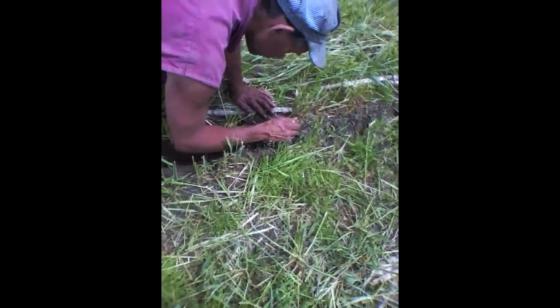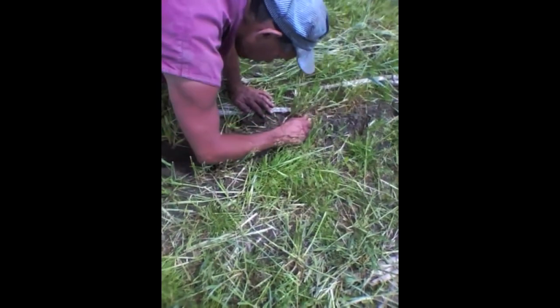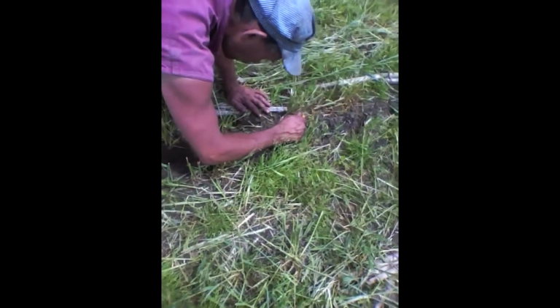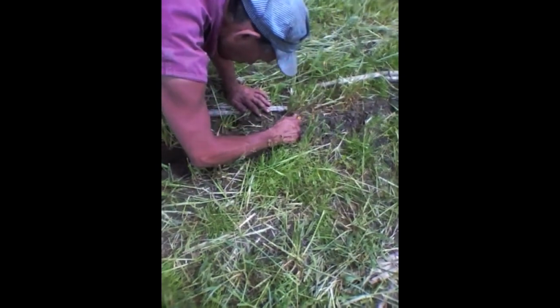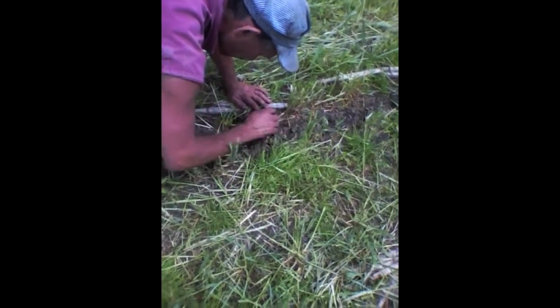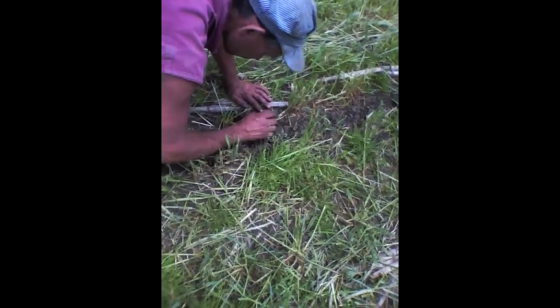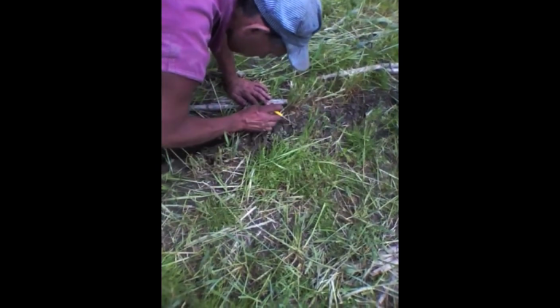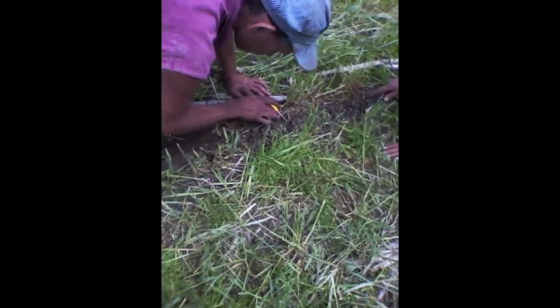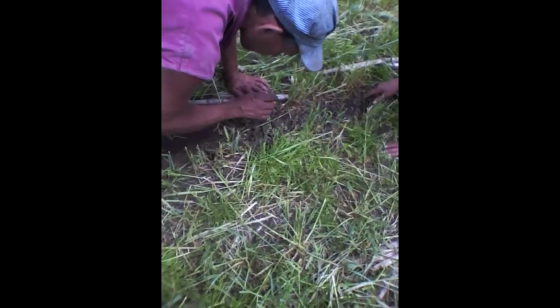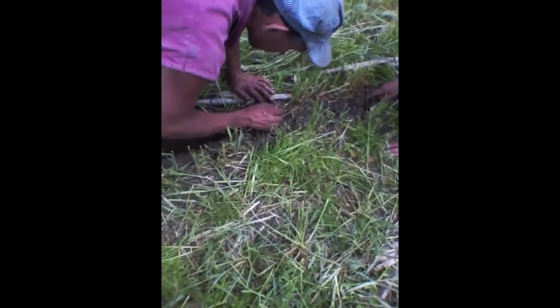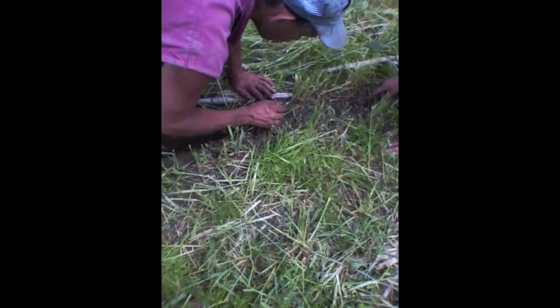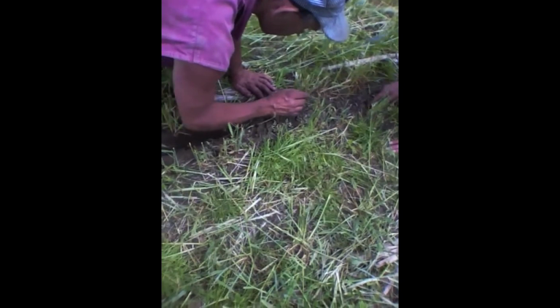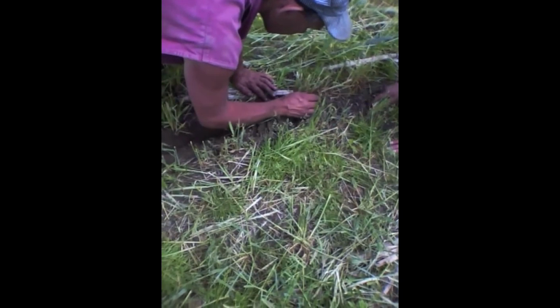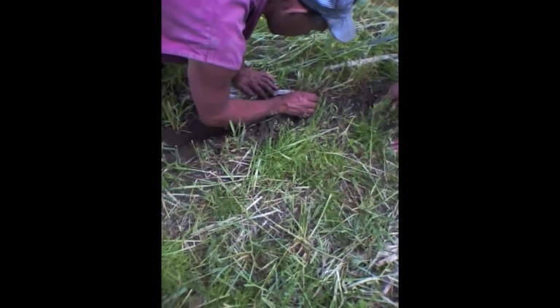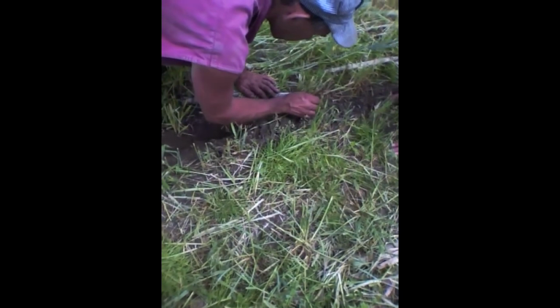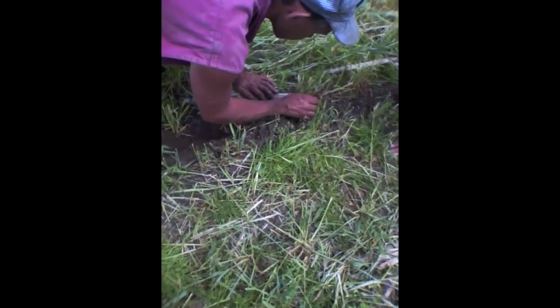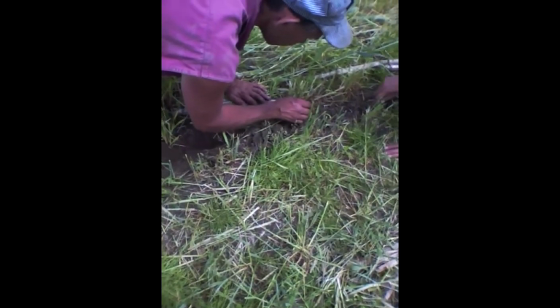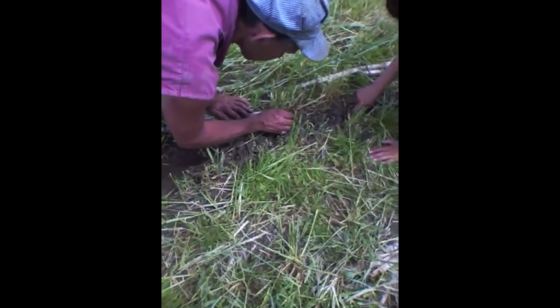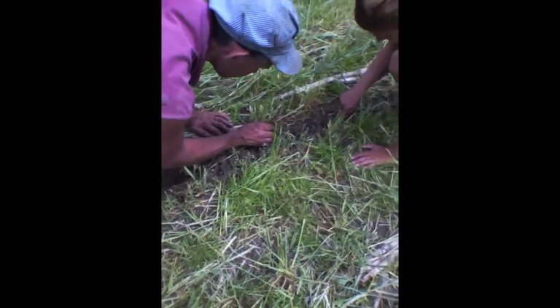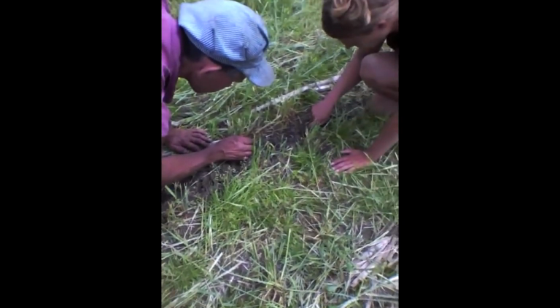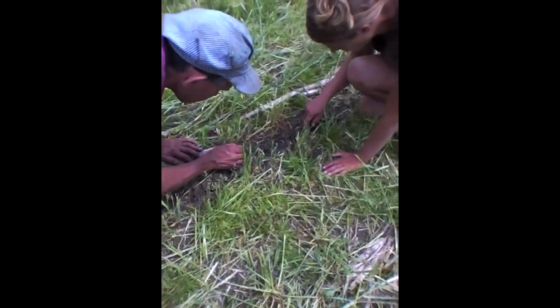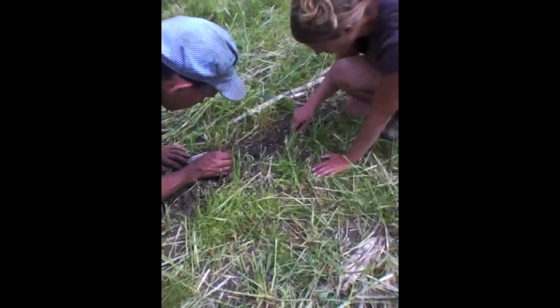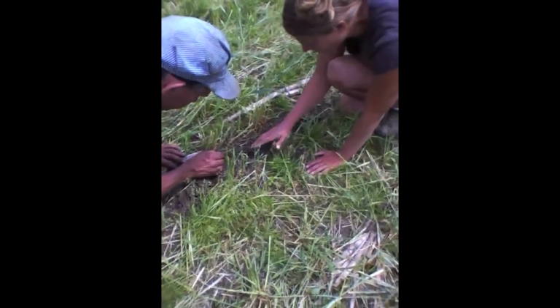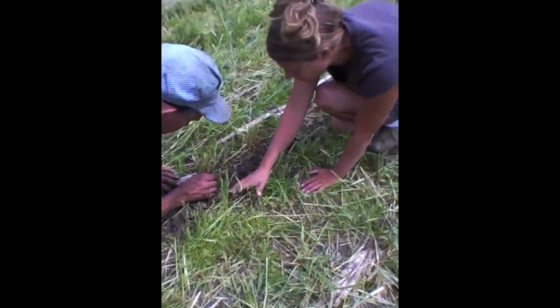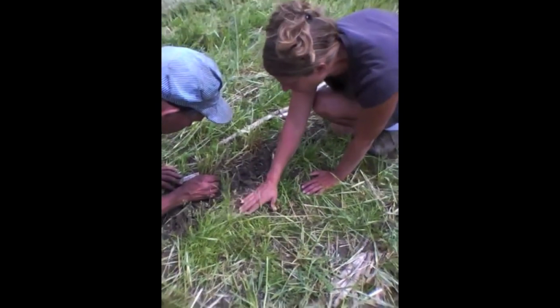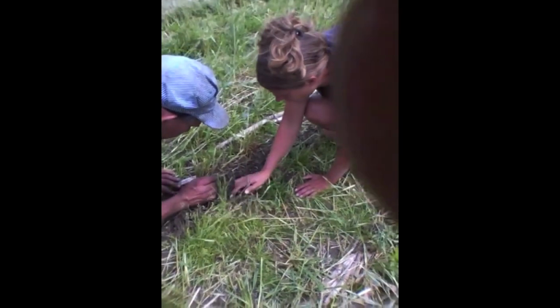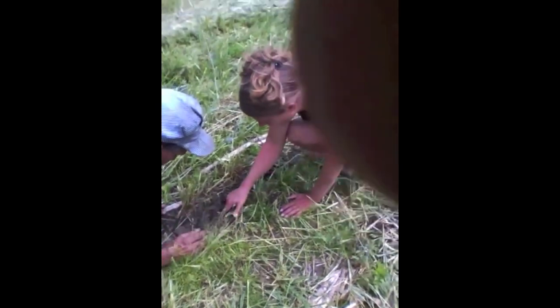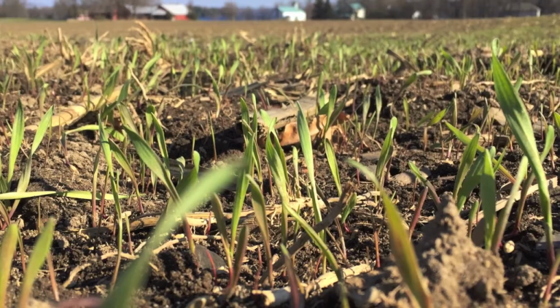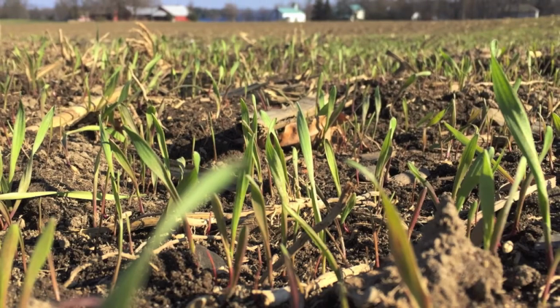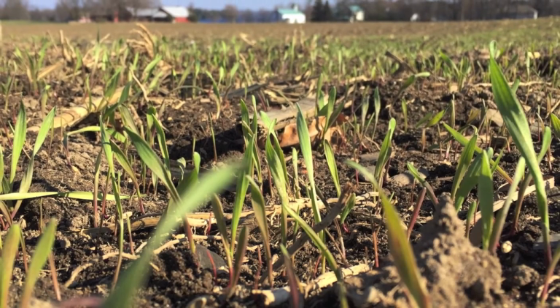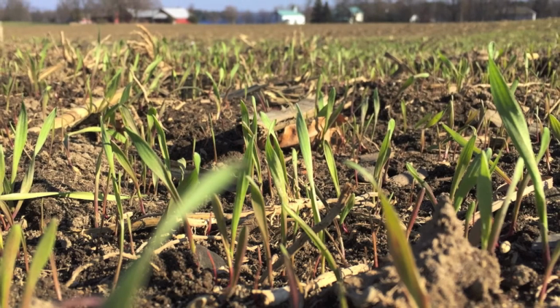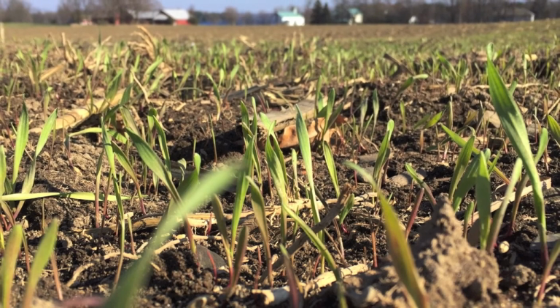Choose better suited lighter soils rather than heavier, poorly drained soils until you get the hang of it. The best situation for your first year no-tilling is to take a field coming out of grass forage production, take the first cut off, and no-till into the hay stubble.